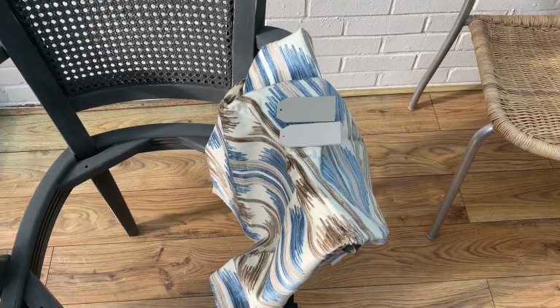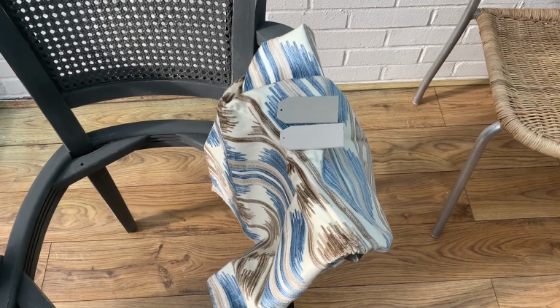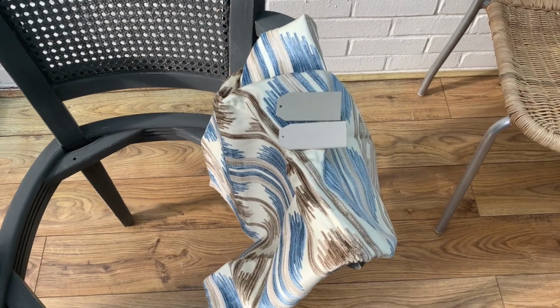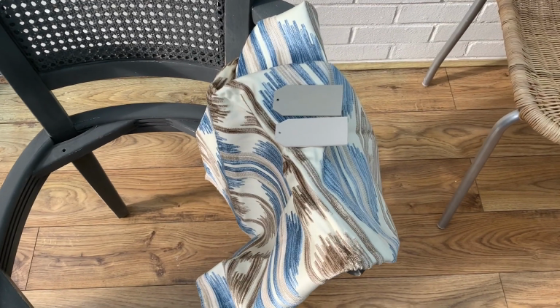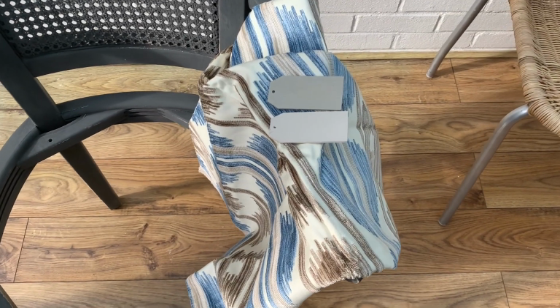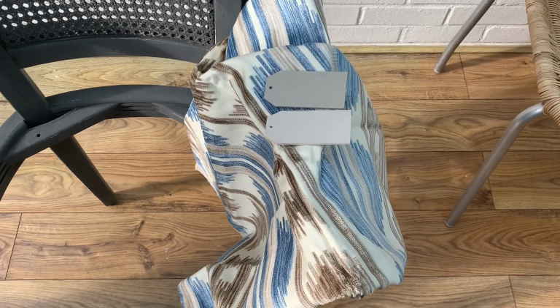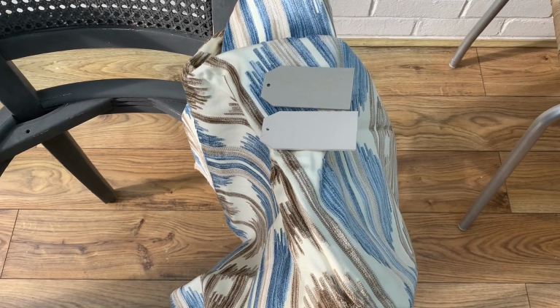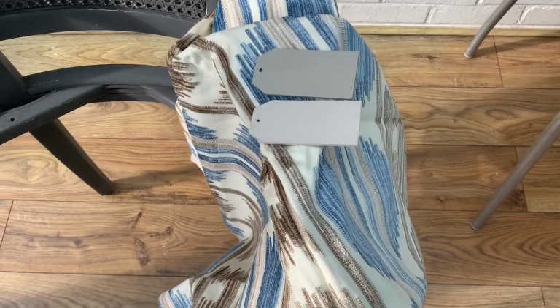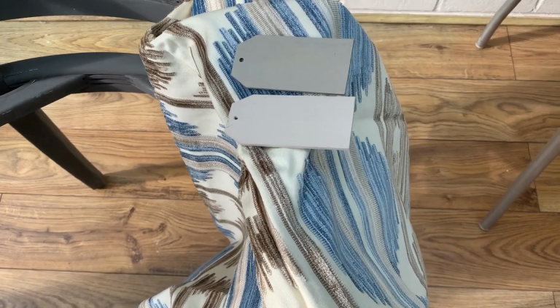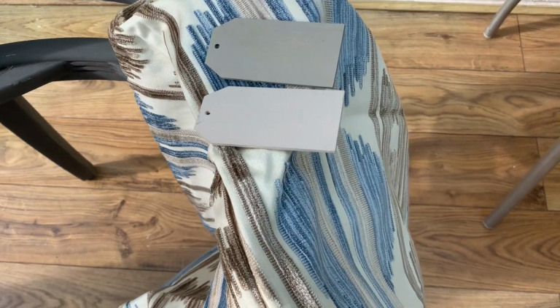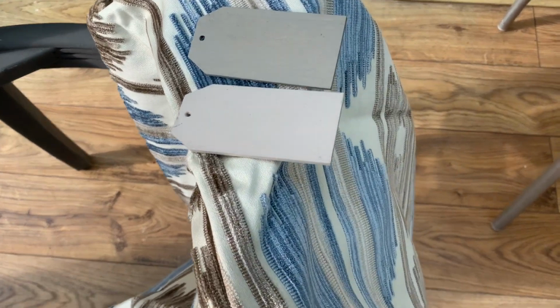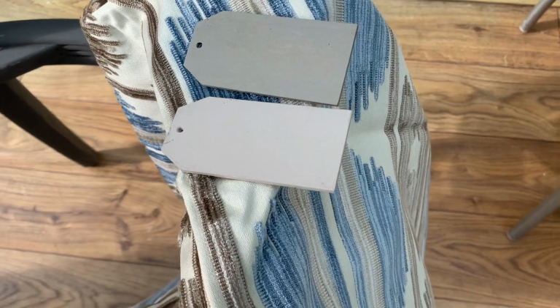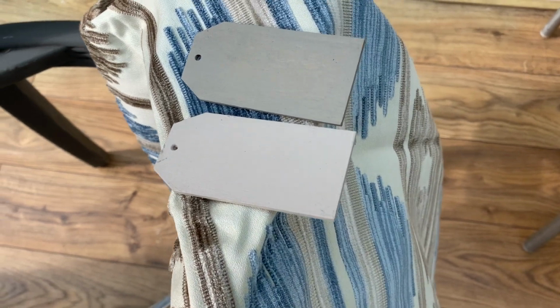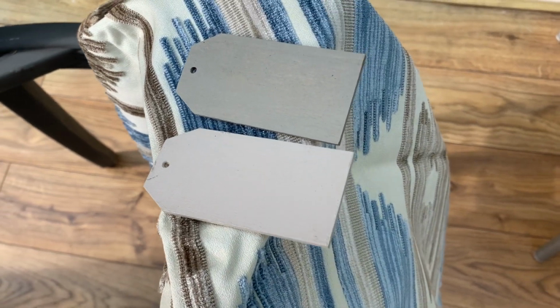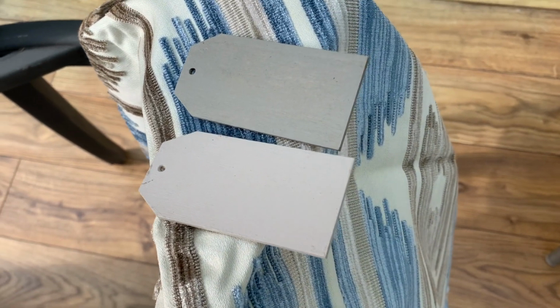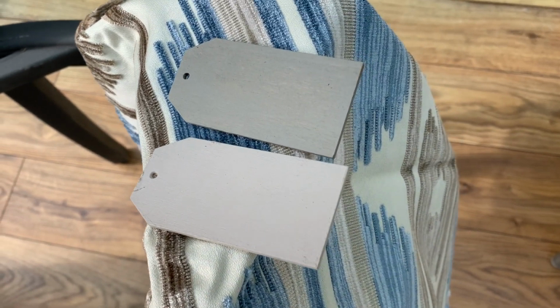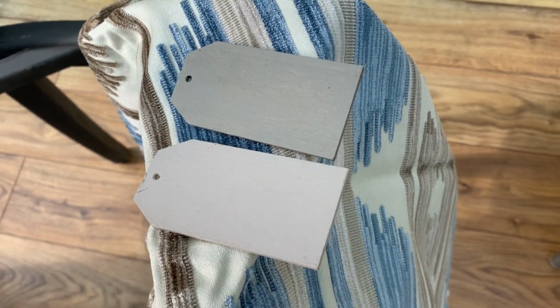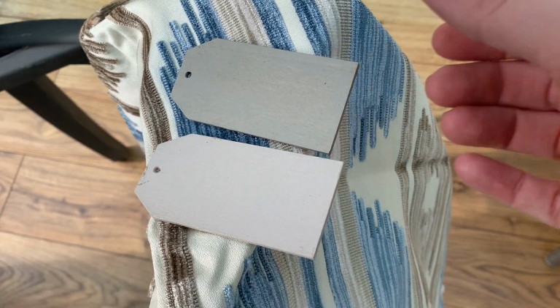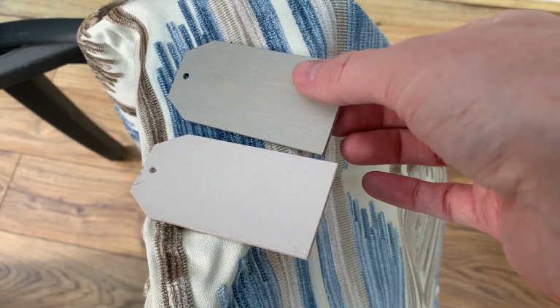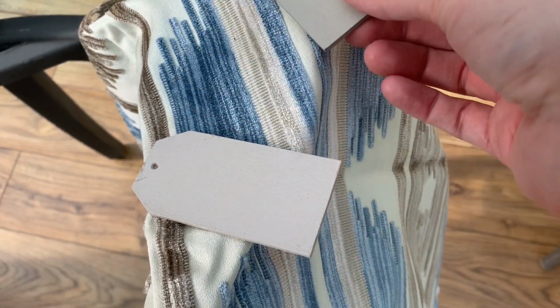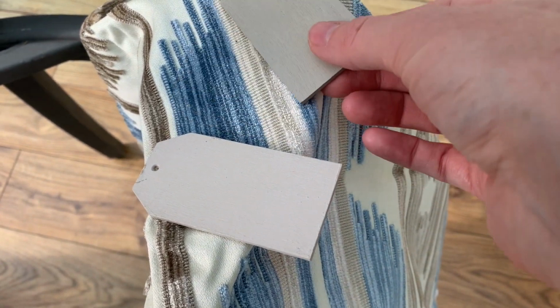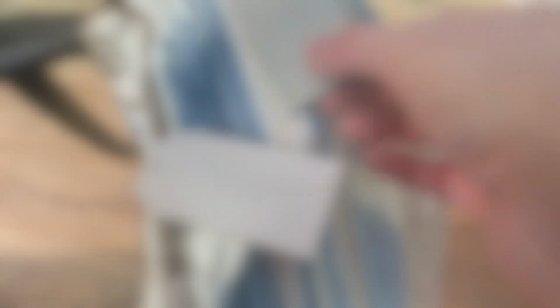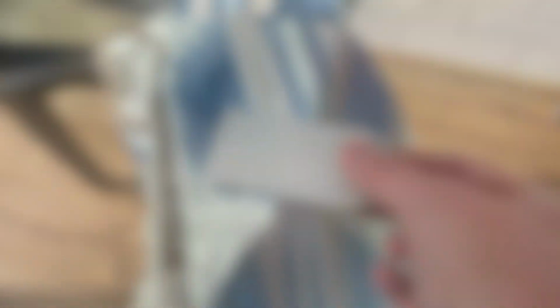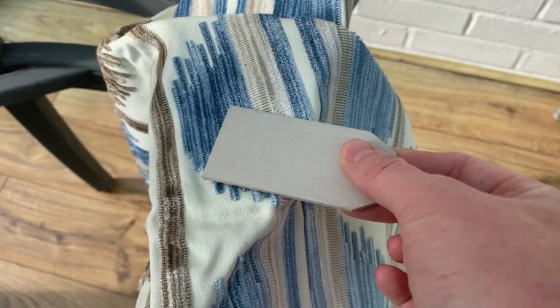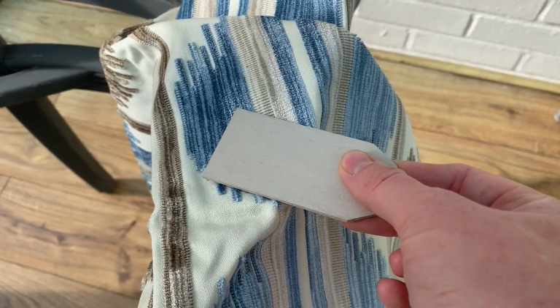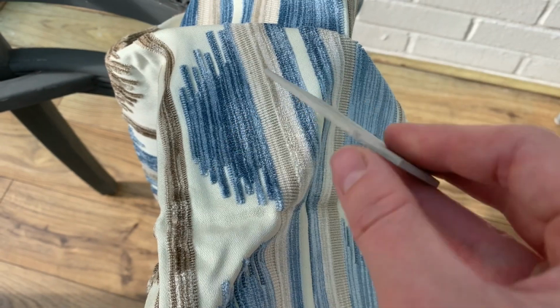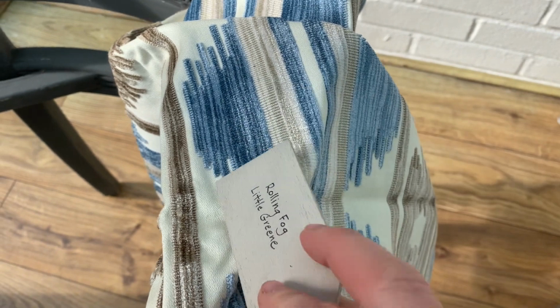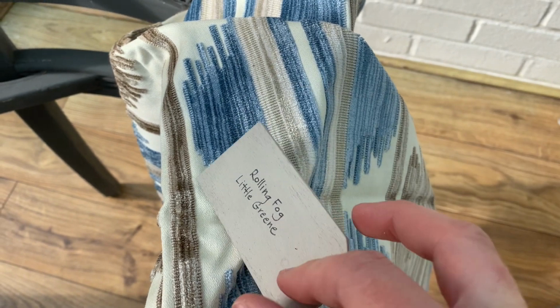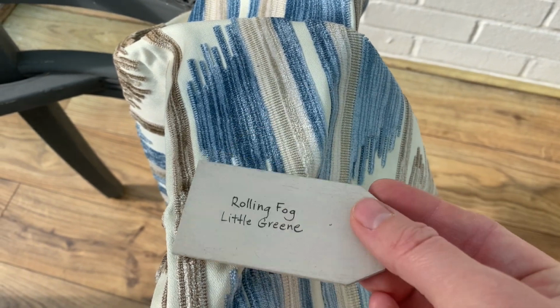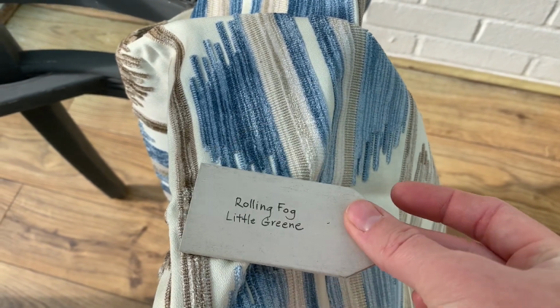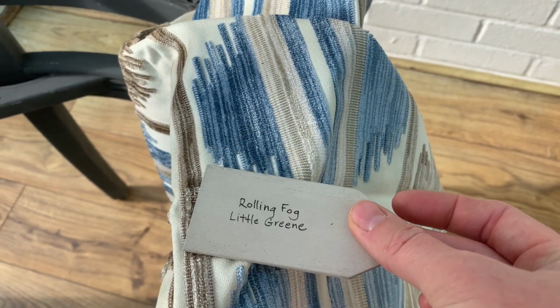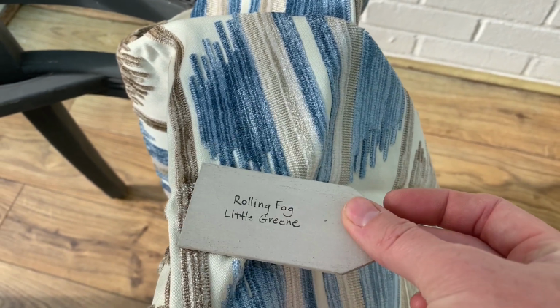This is my awesome eye-catching velvet that I'm going to use. I've matched it with Rolling Fog from Little Green to bring out some of those darker neutral tones.